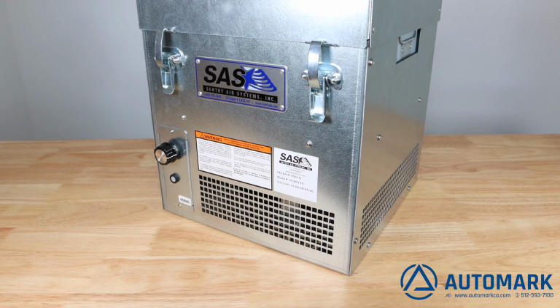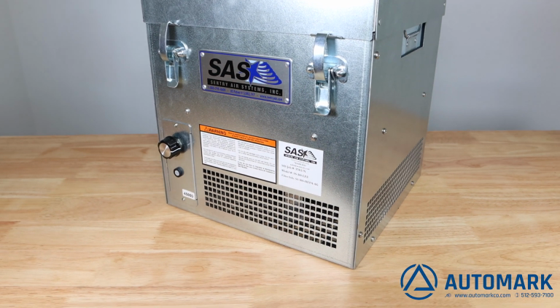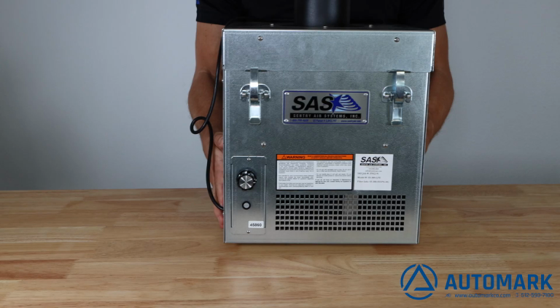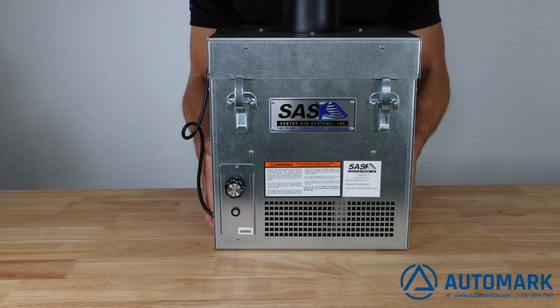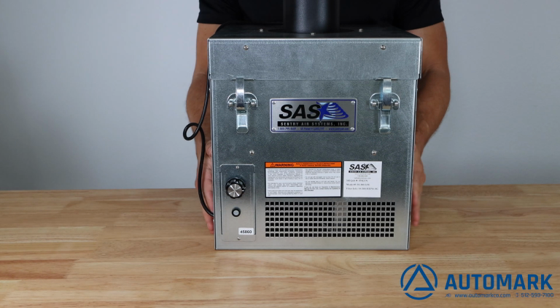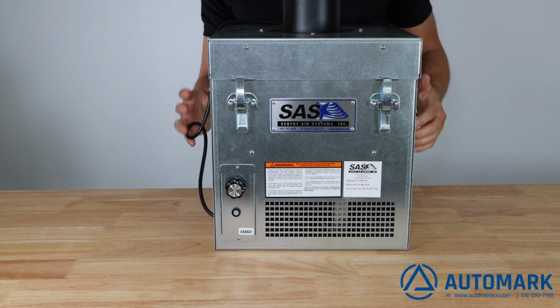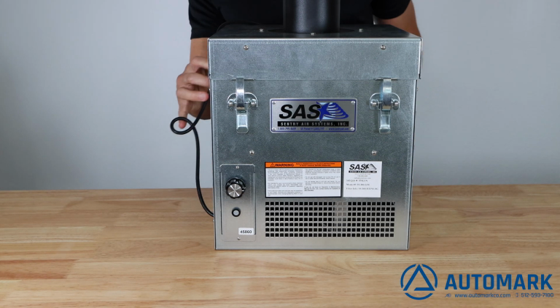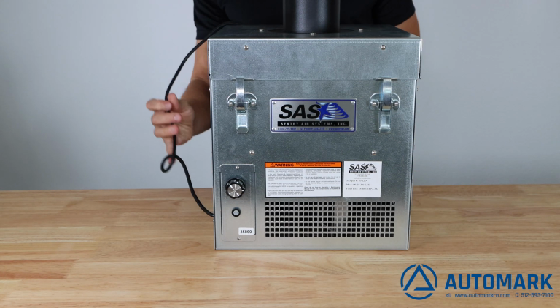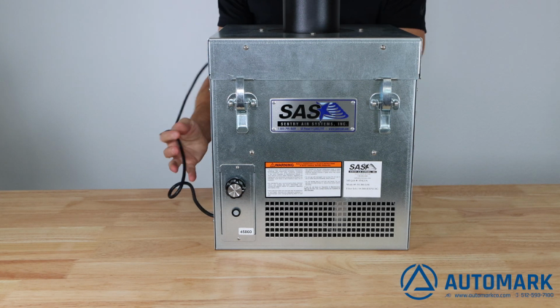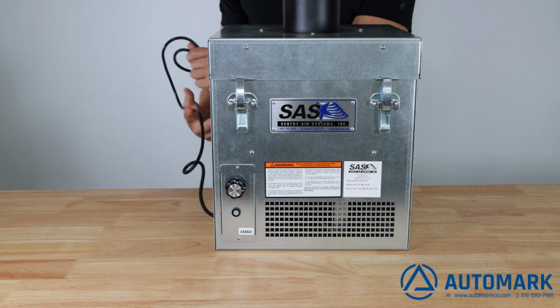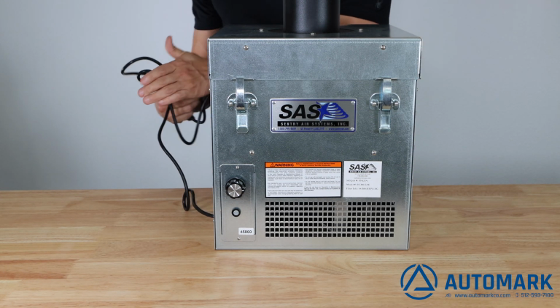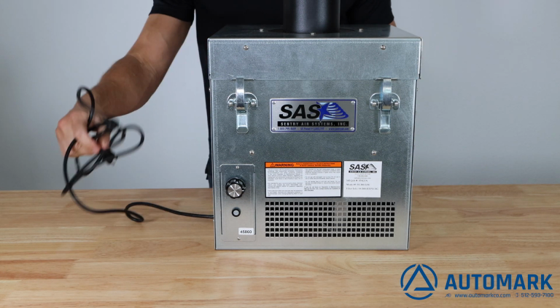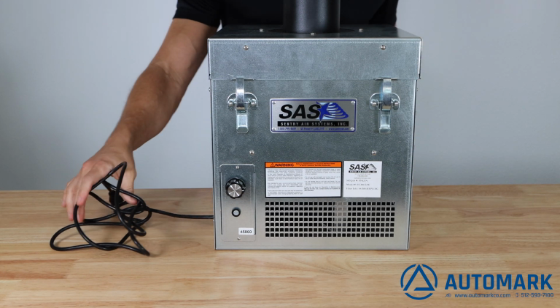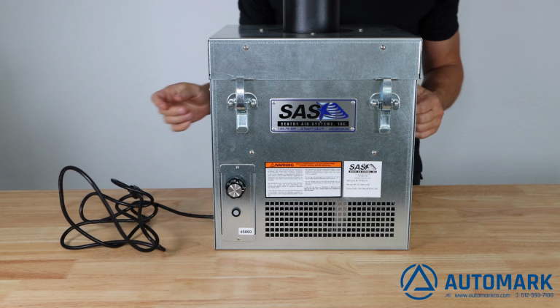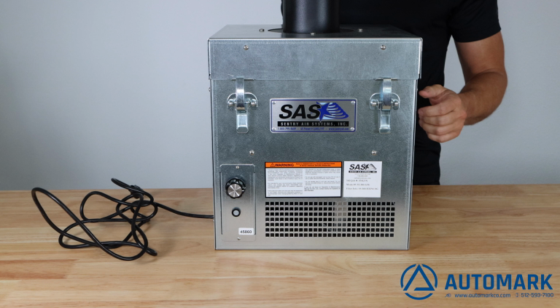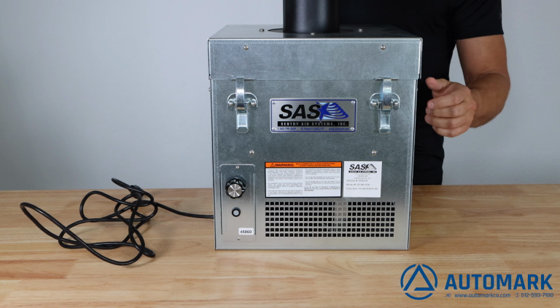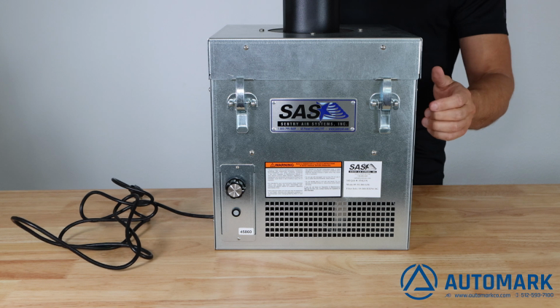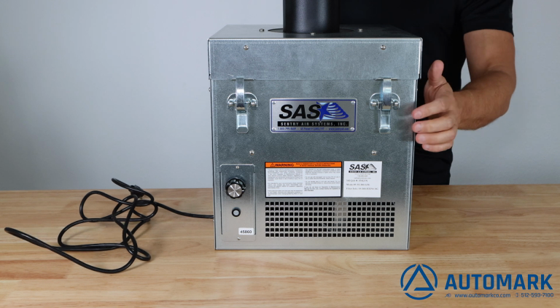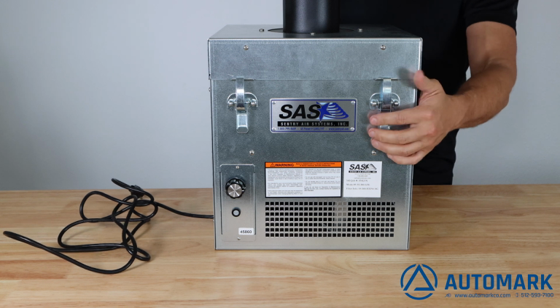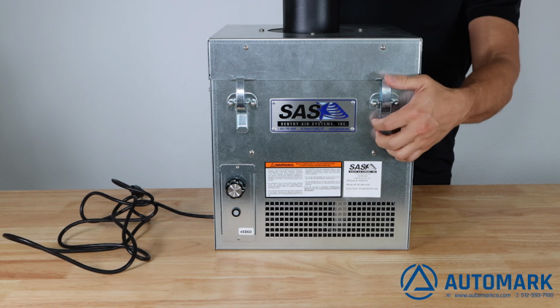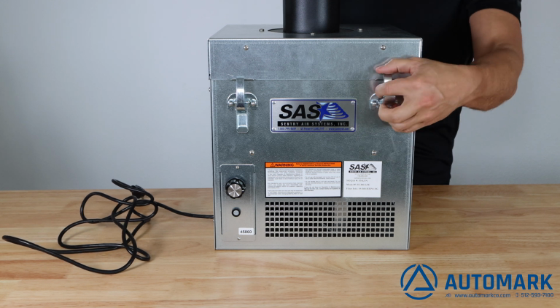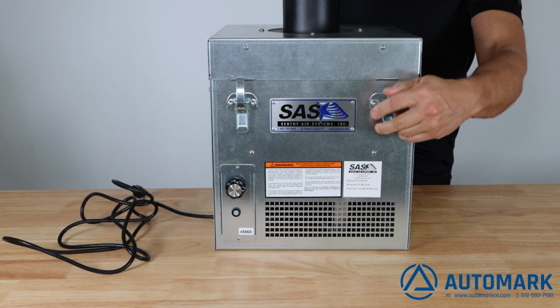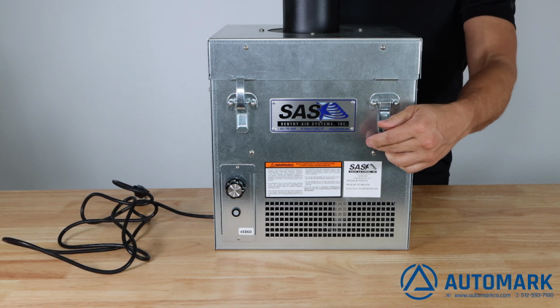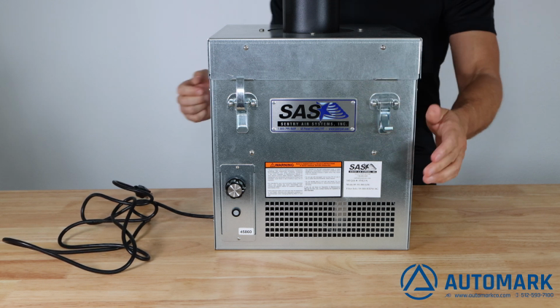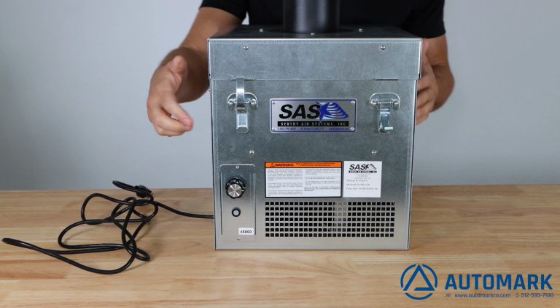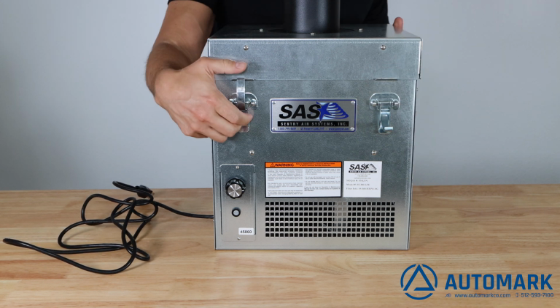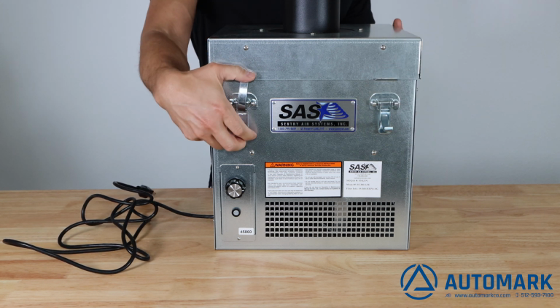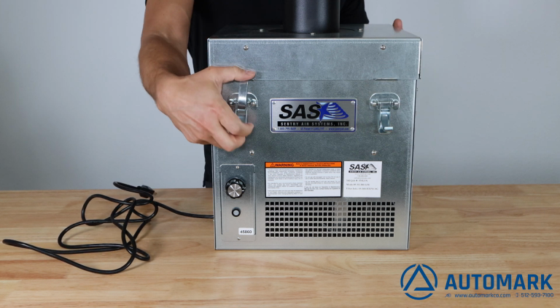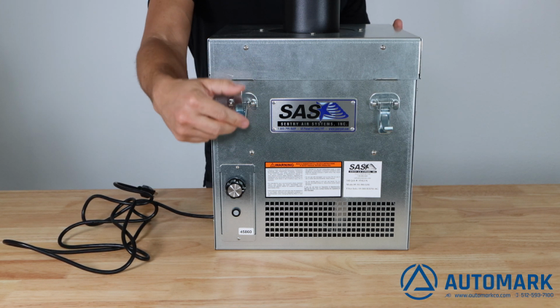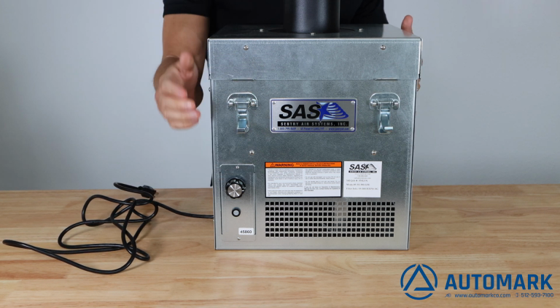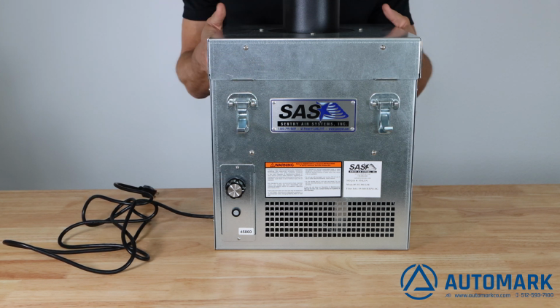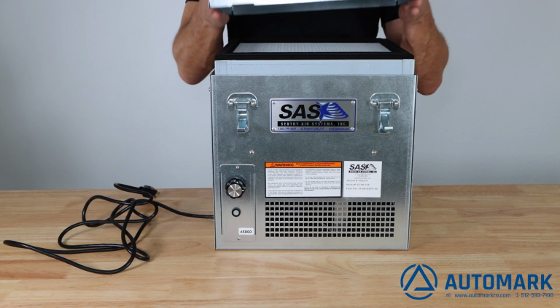The SS300 ships with rollers, which are not shown here, which allow easy movement from one job to the next. Replacing the filter is a snap and can be done in seconds.